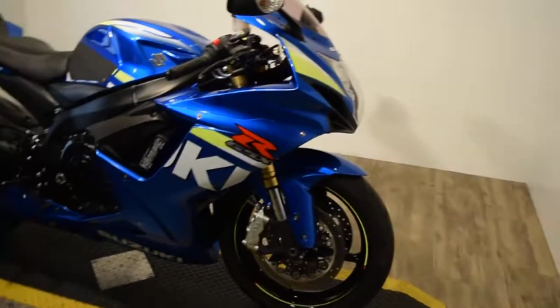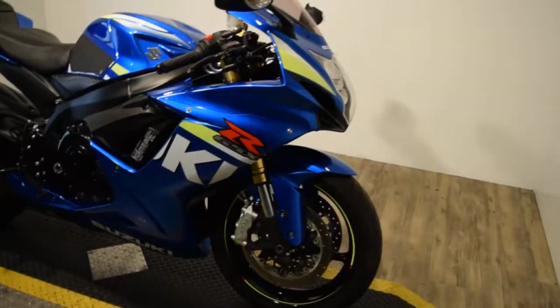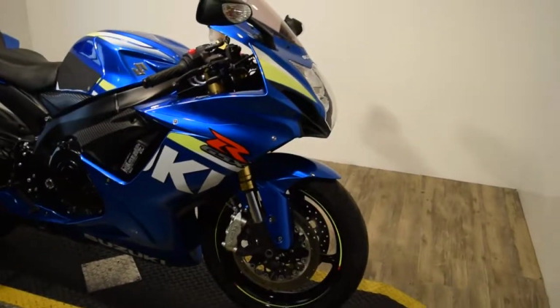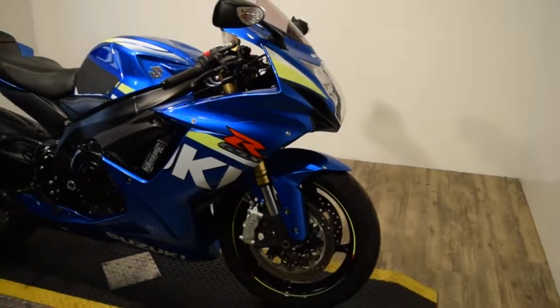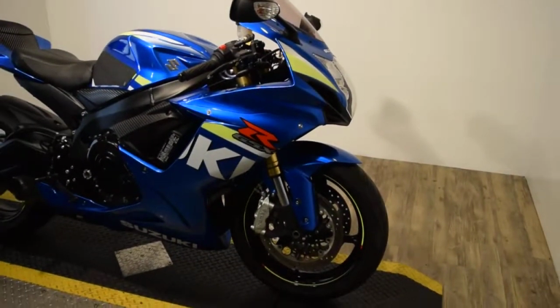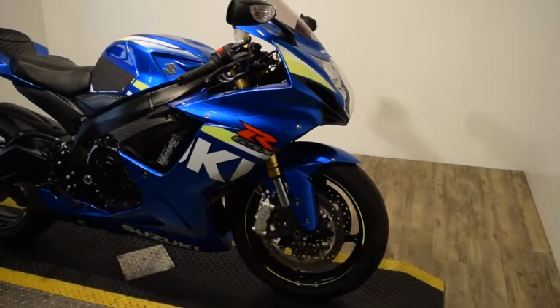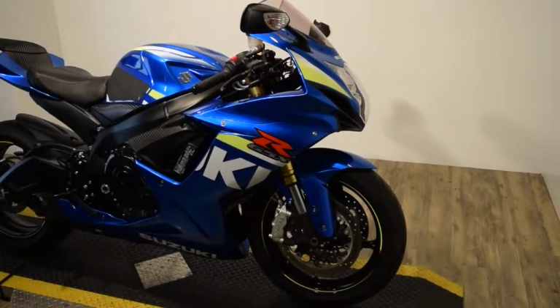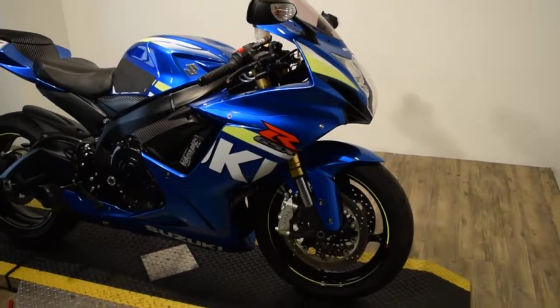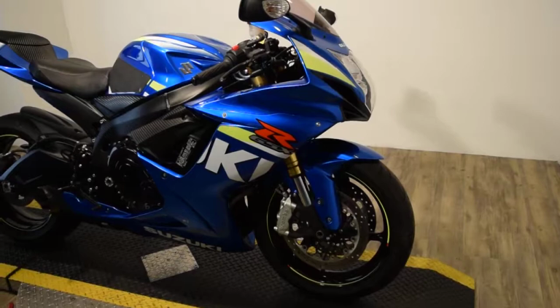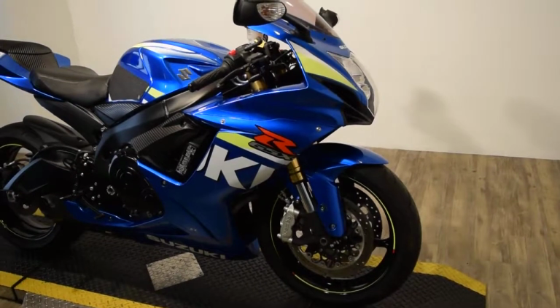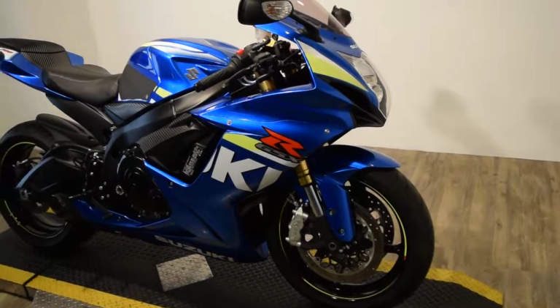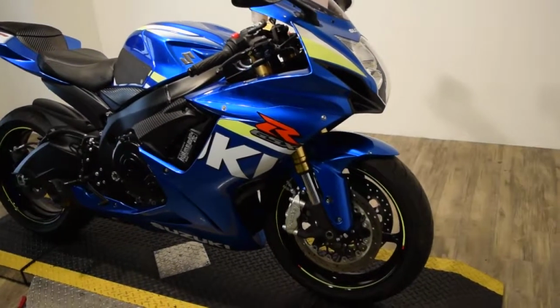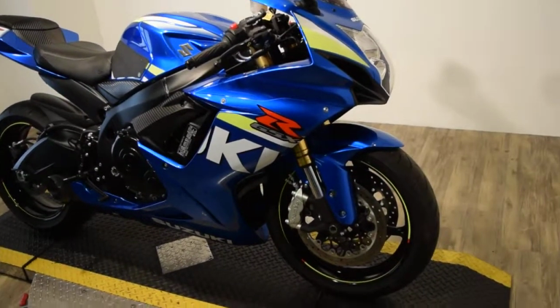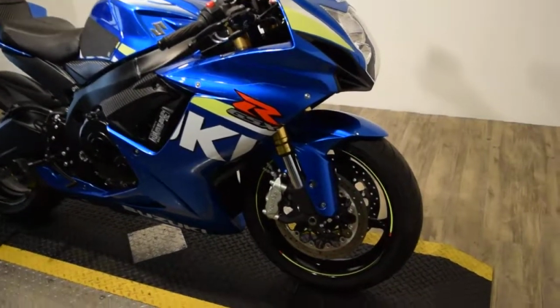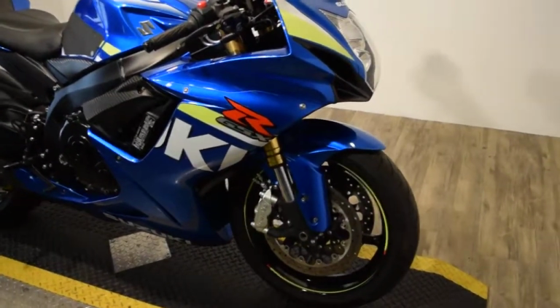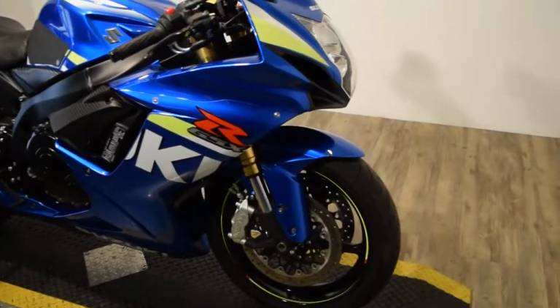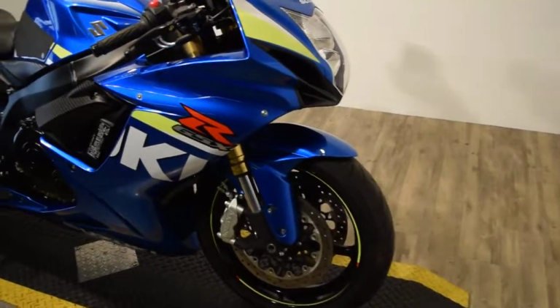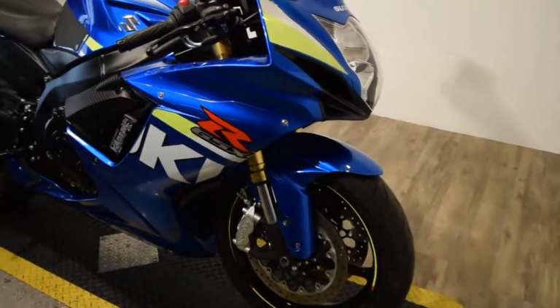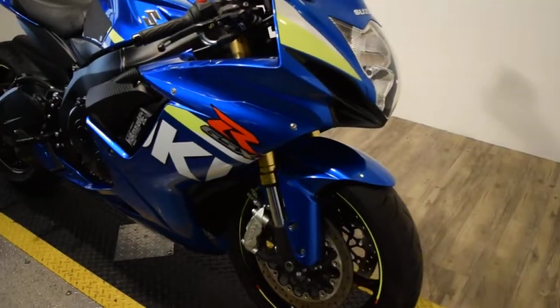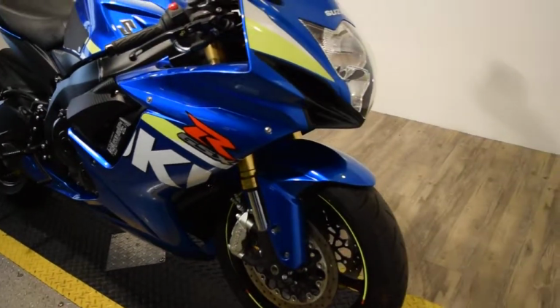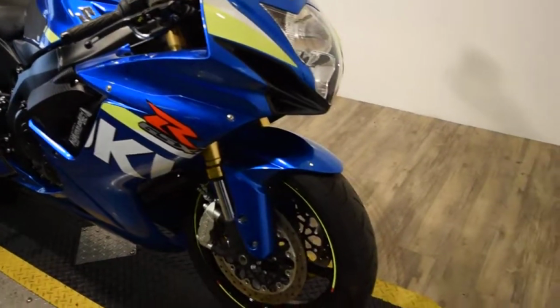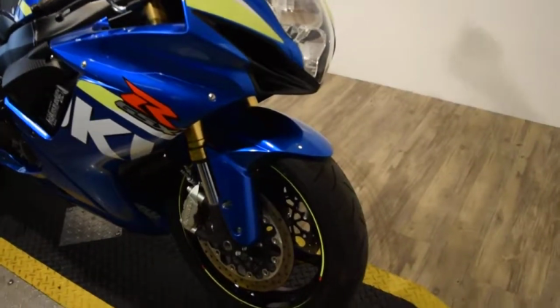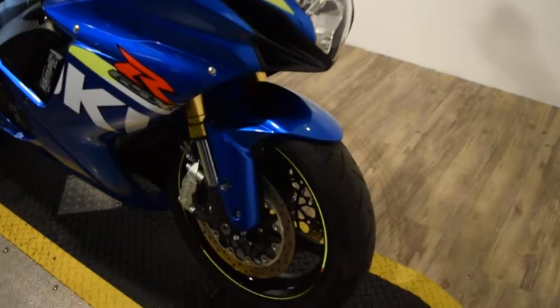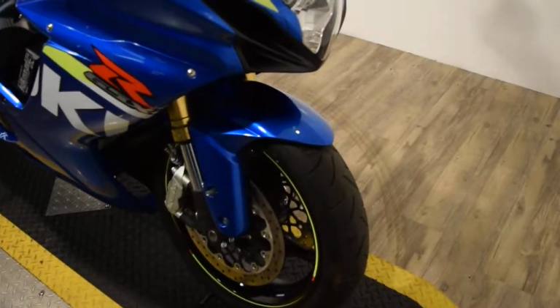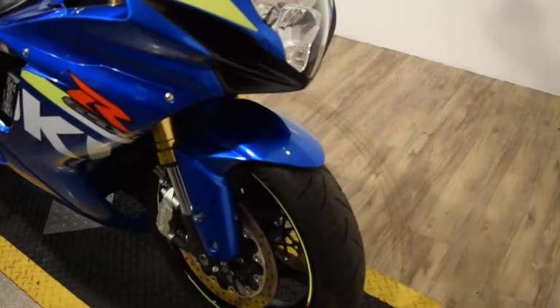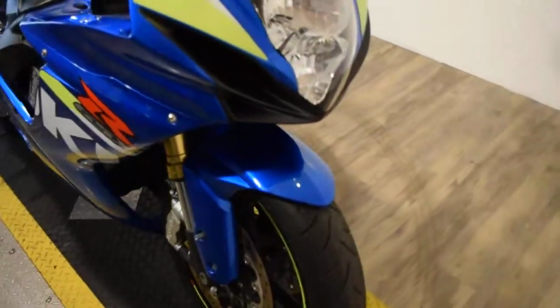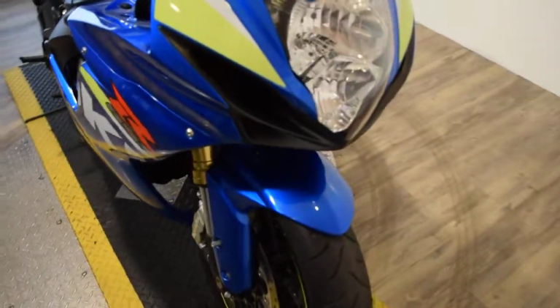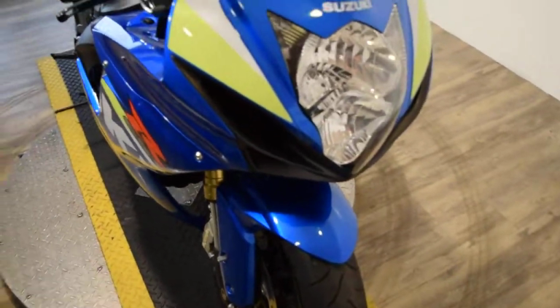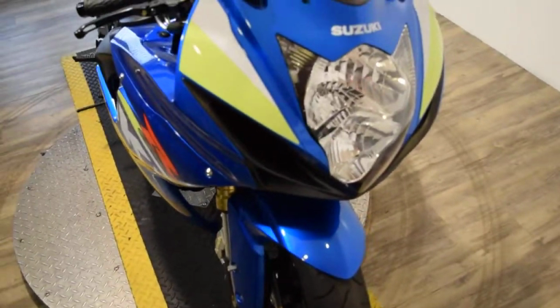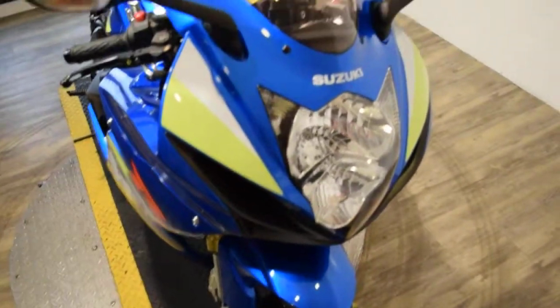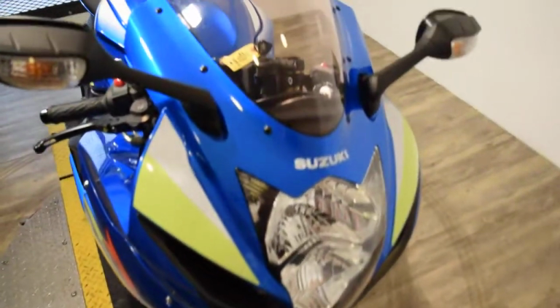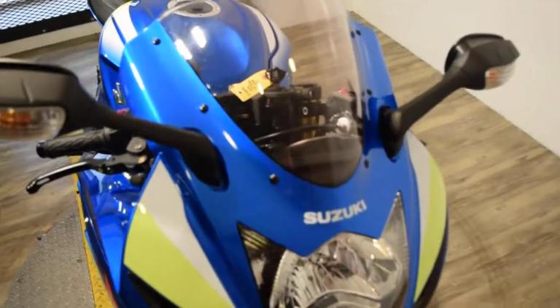You can see about 25 more pictures of this bike, fill out a credit app, get pricing information, and see what your trade-in is worth, all at our website MonsterPowerSport.com.